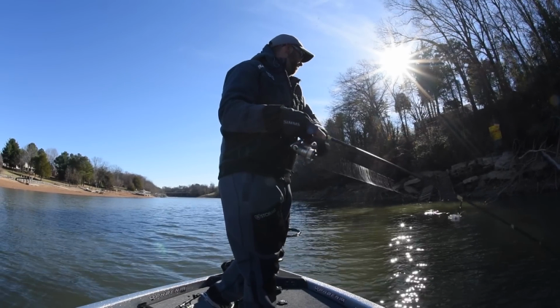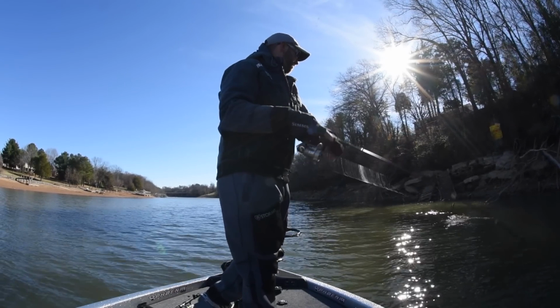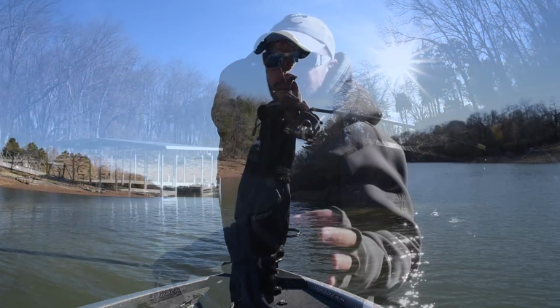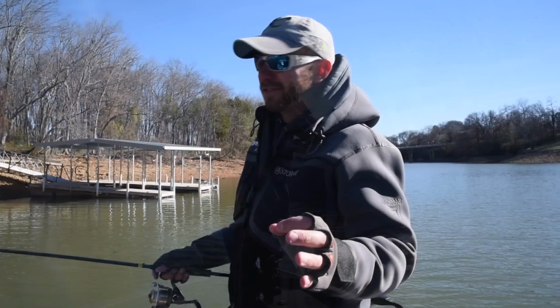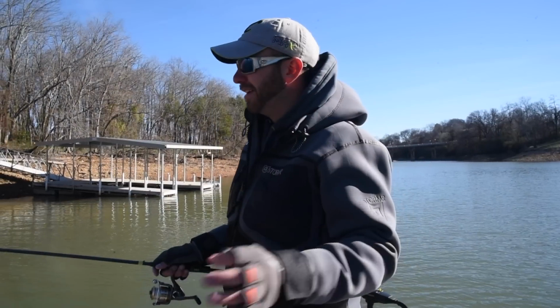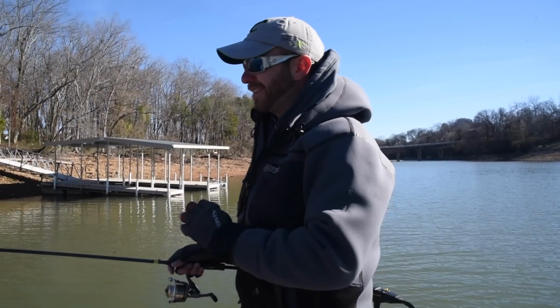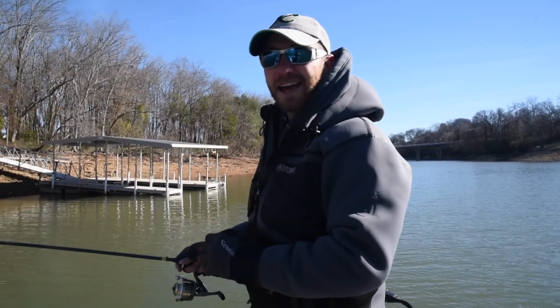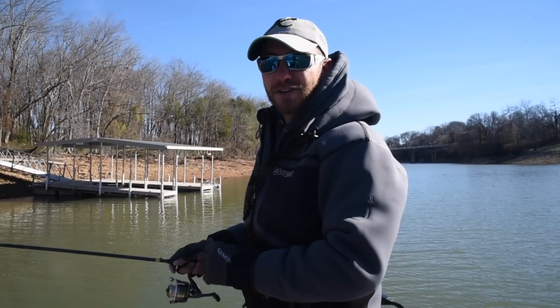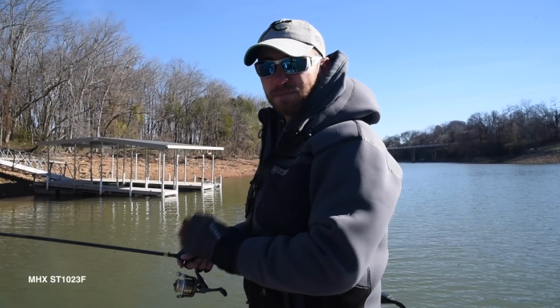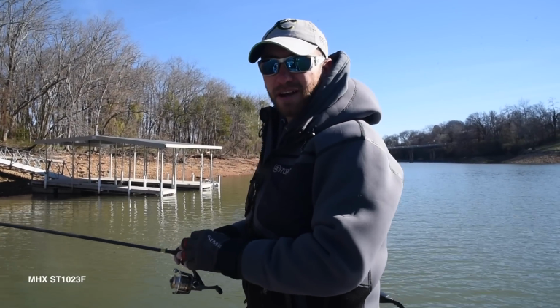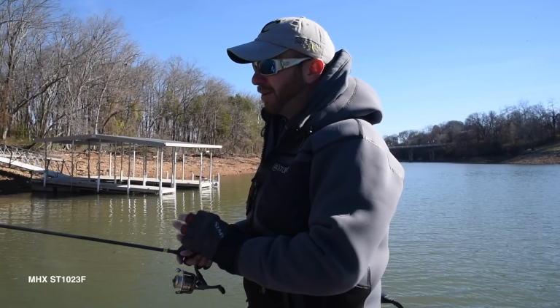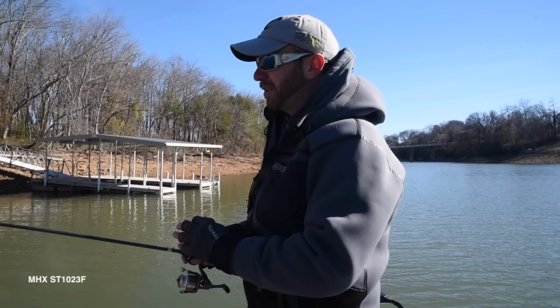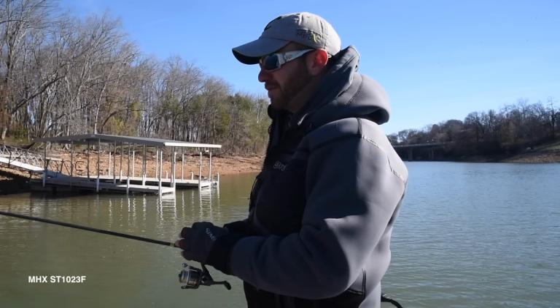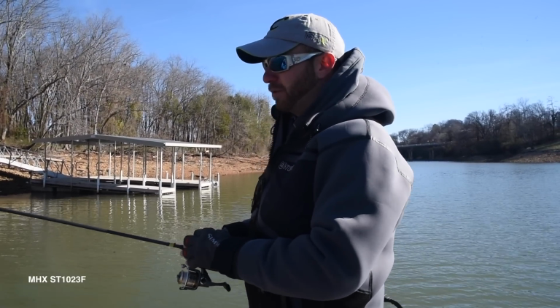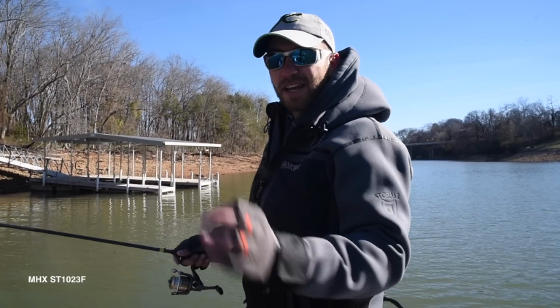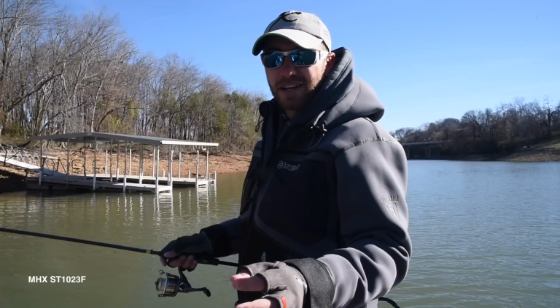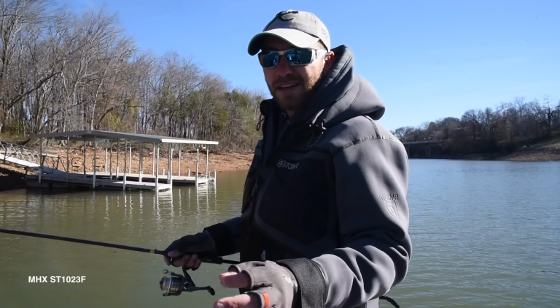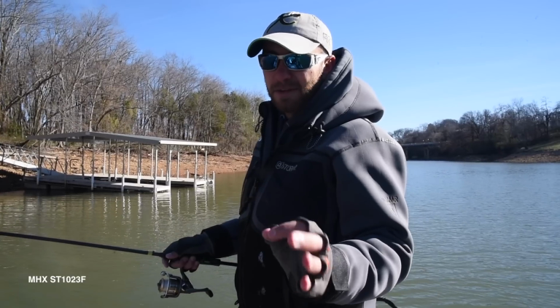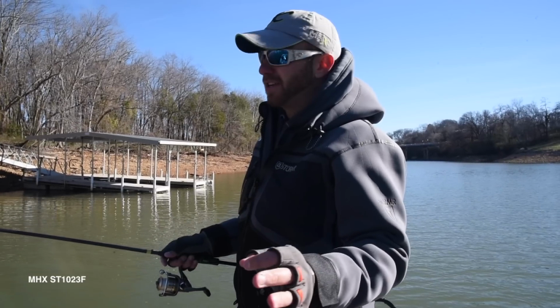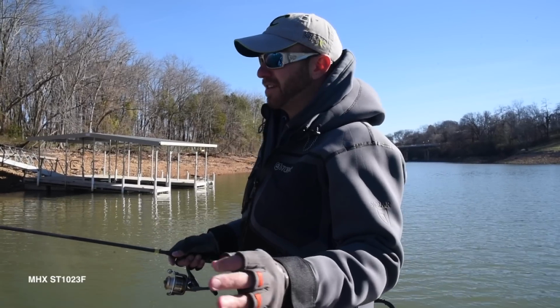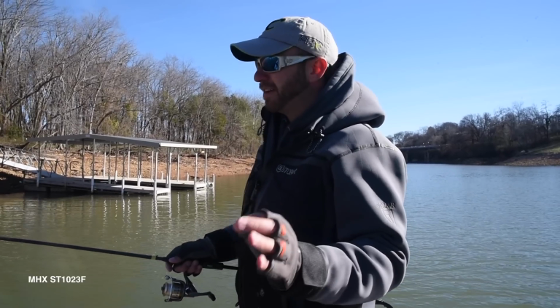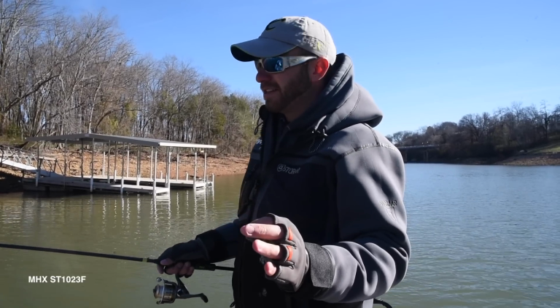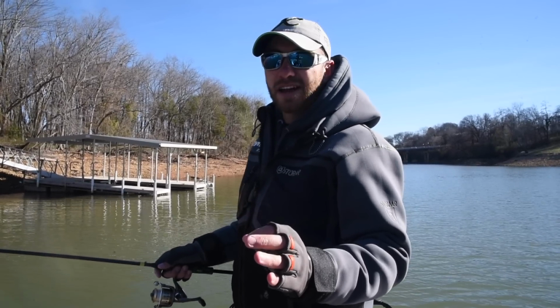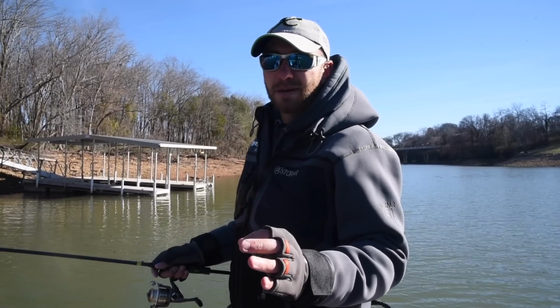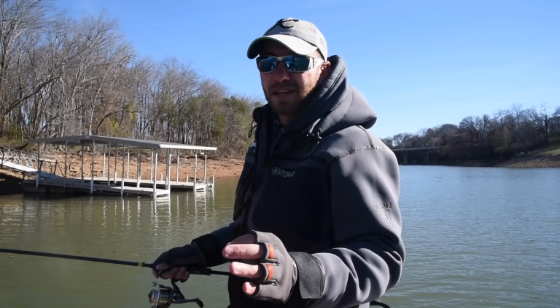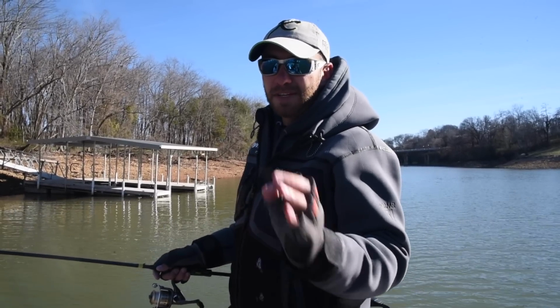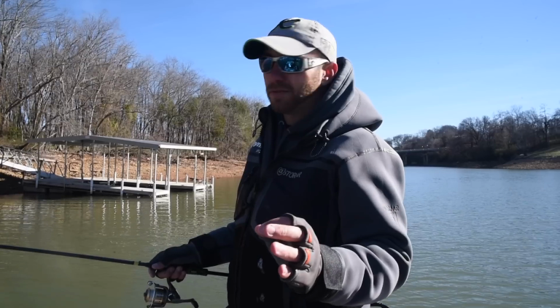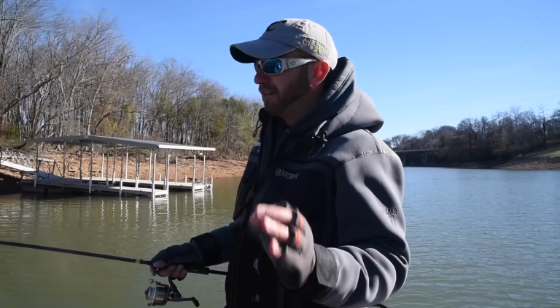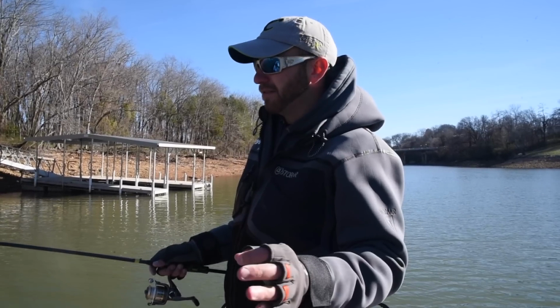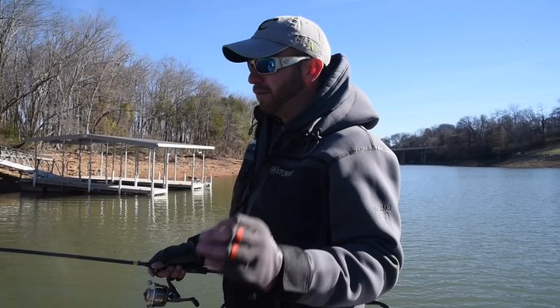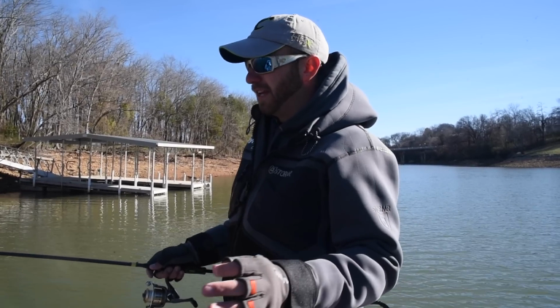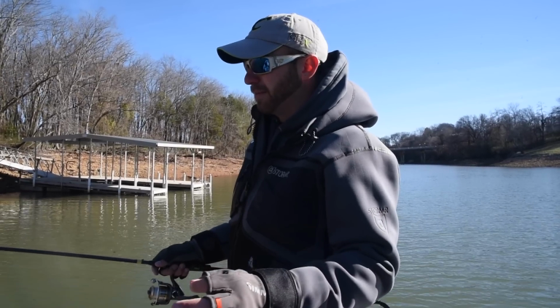I've been testing a new rod for you. This is an eight and a half foot spinning rod. What I want to use this rod for is finesse cranking and maybe drop shot fishing. I haven't got a chance to try it out for drop shotting yet, but let me take you through what I found with the finesse crankbait.